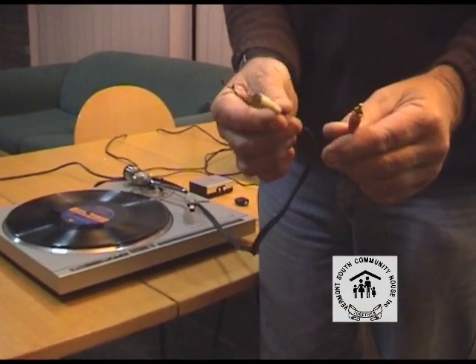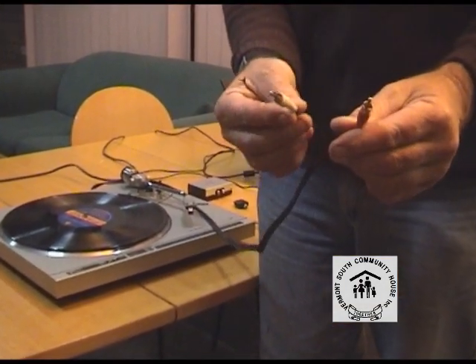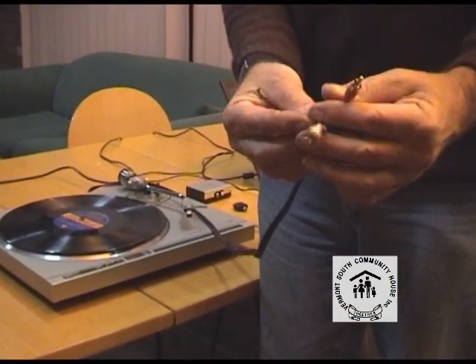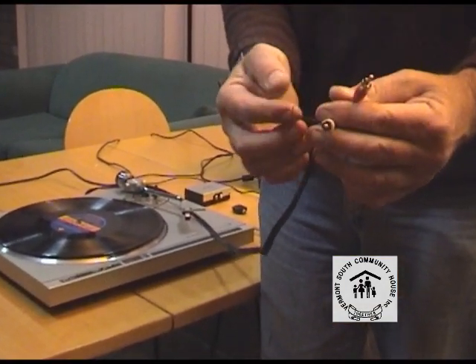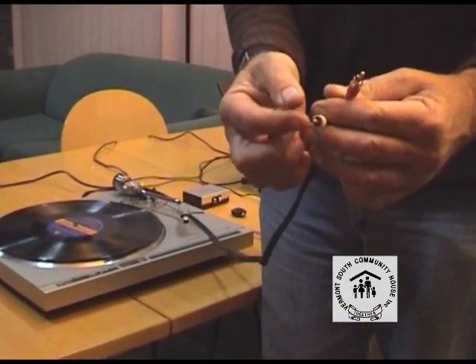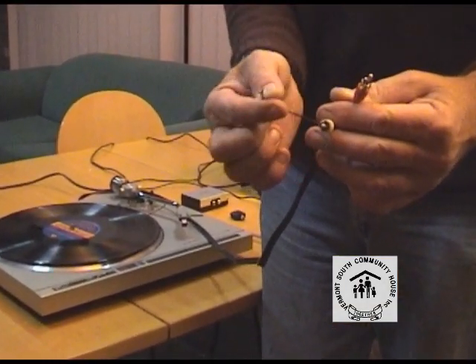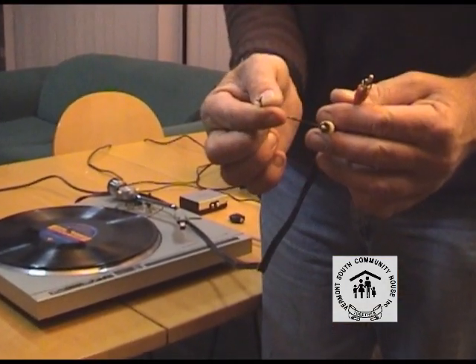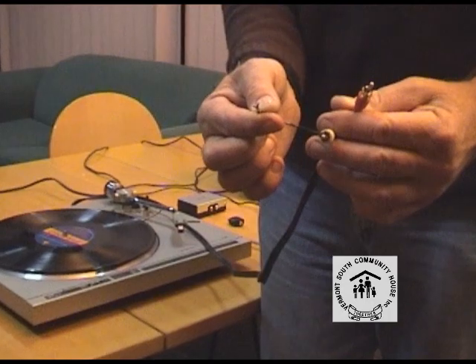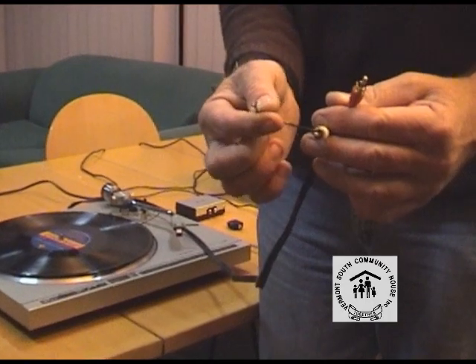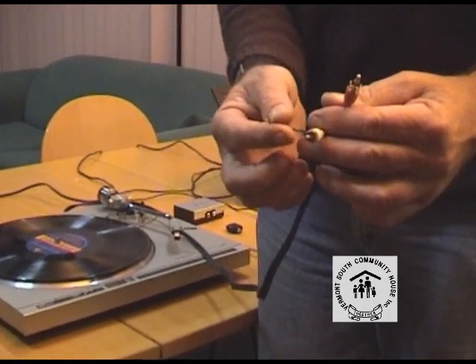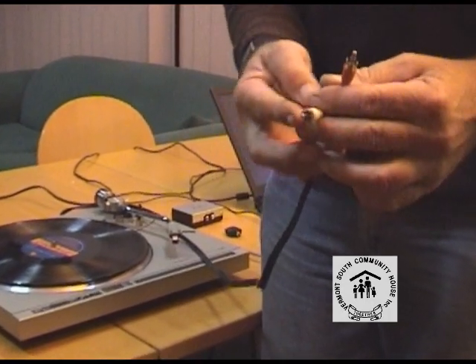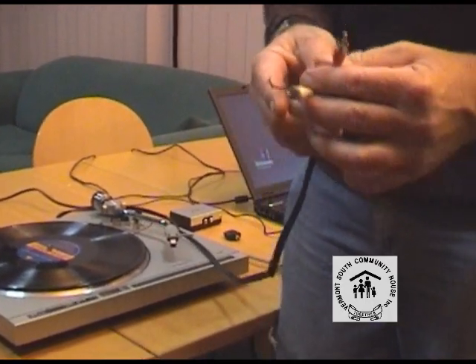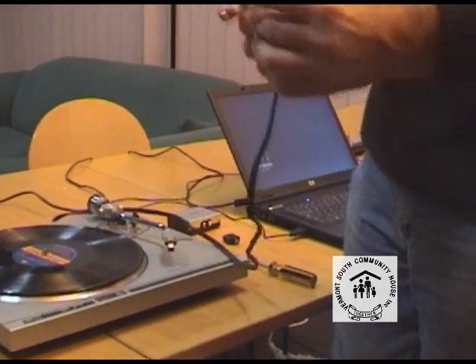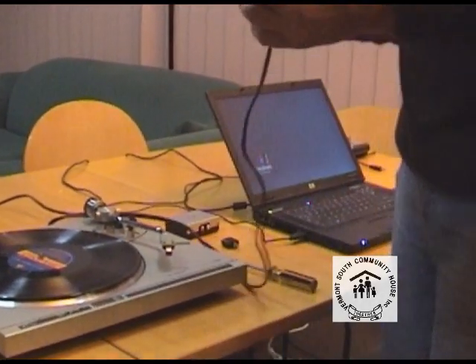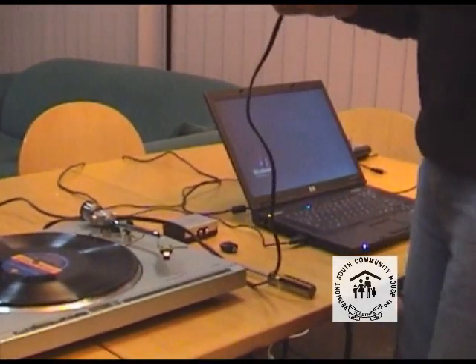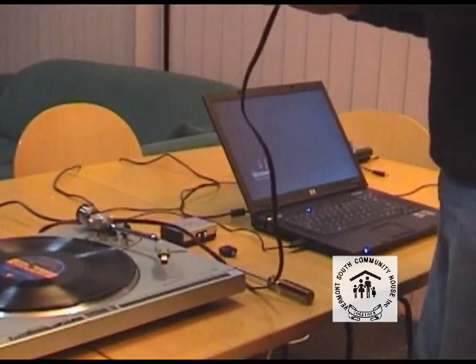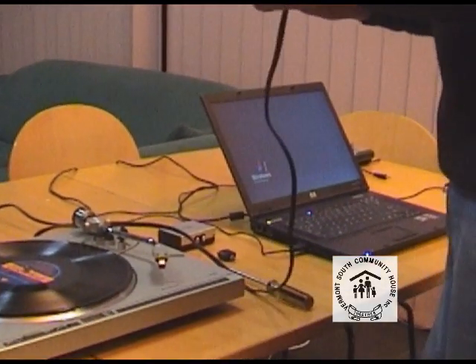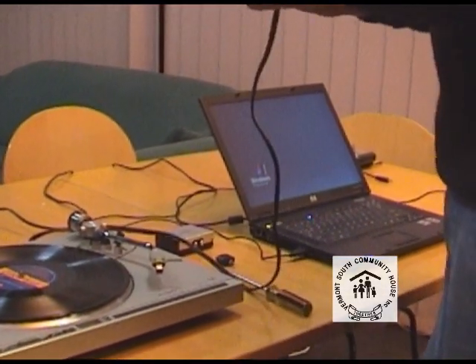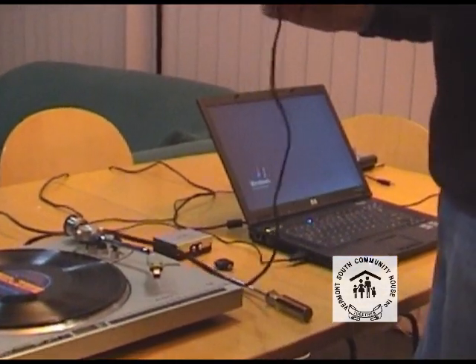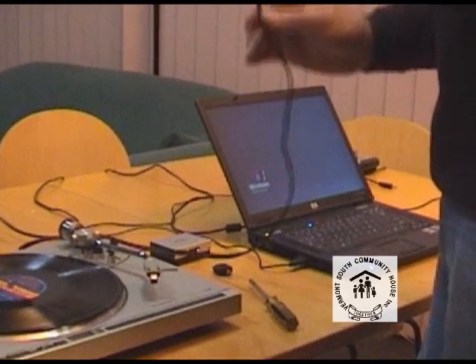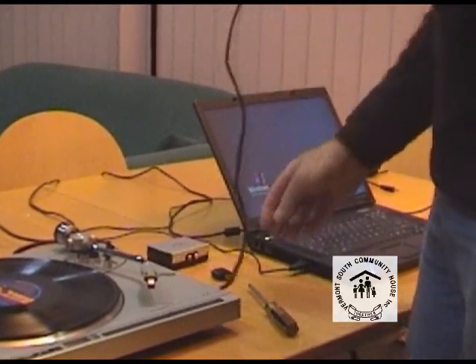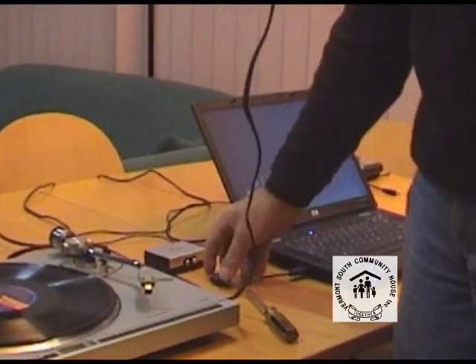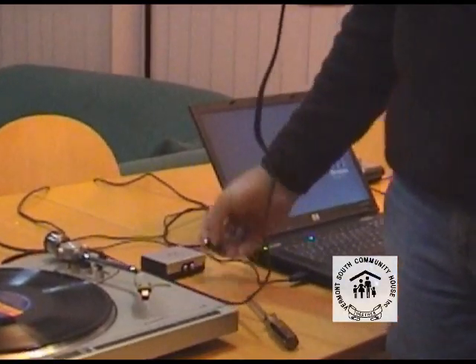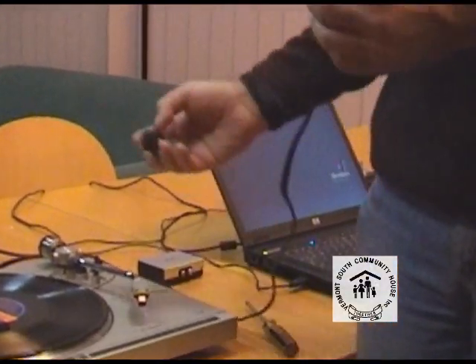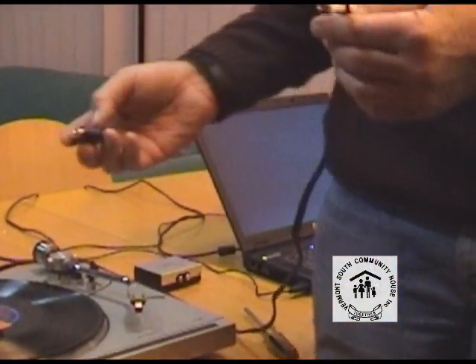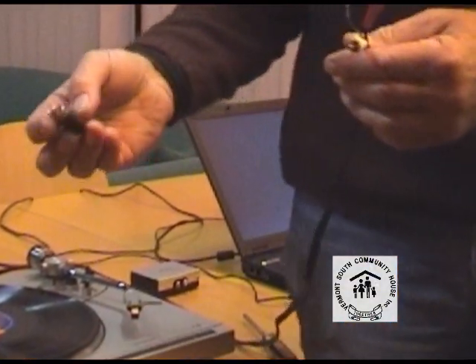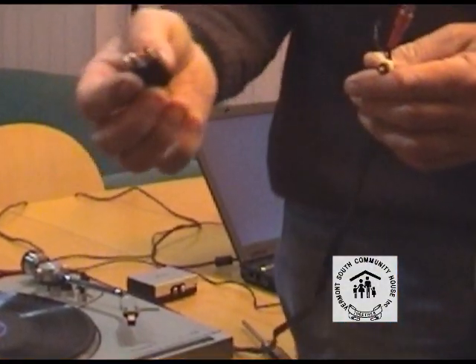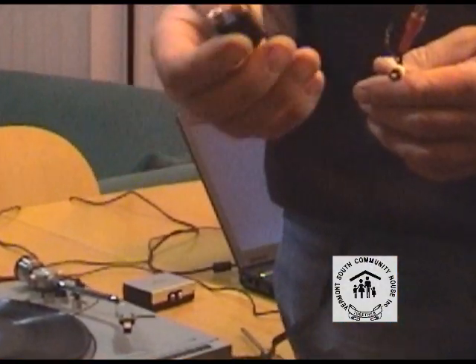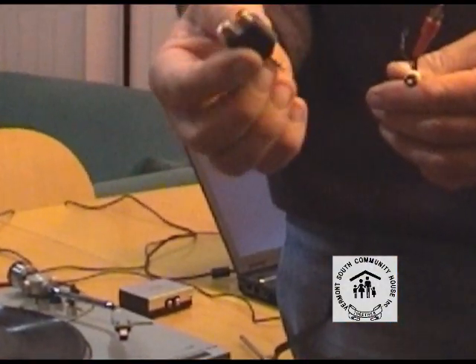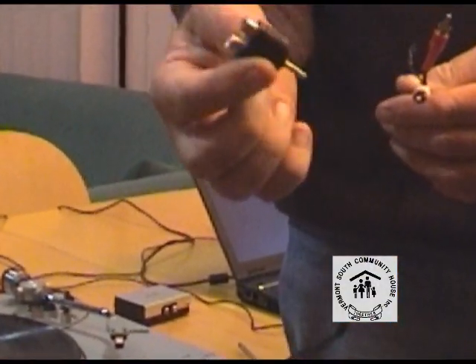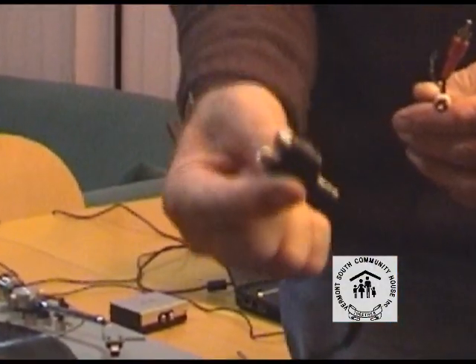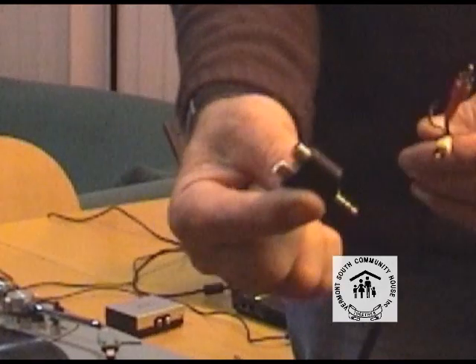We're happy with the turntable now. What we need to do is we need a means of connecting the turntable to the computer. As you can see, the turntable's got RCA connectors — left and right channel — and also there's a third one there, which is a ground wire. I'll talk about that in a minute.